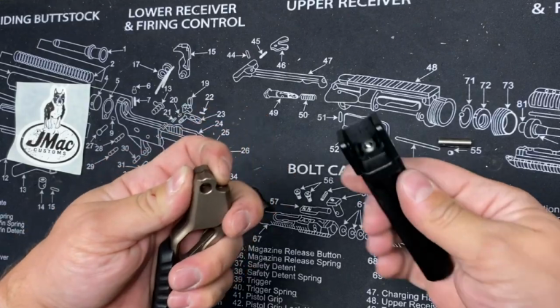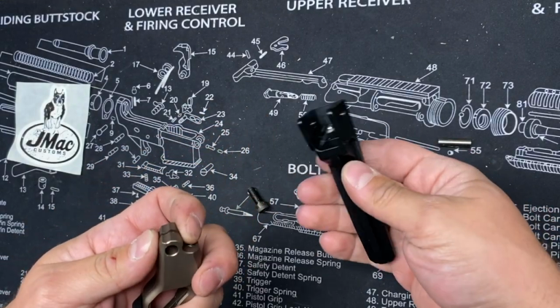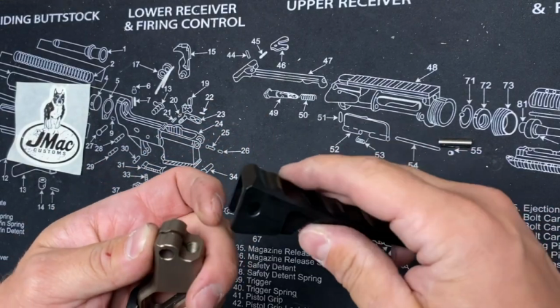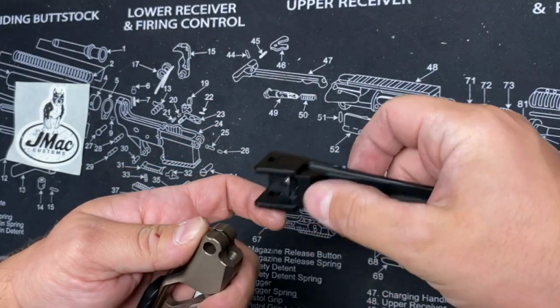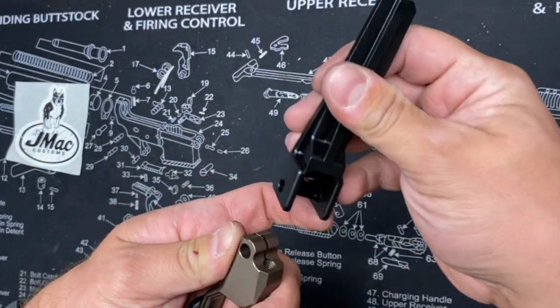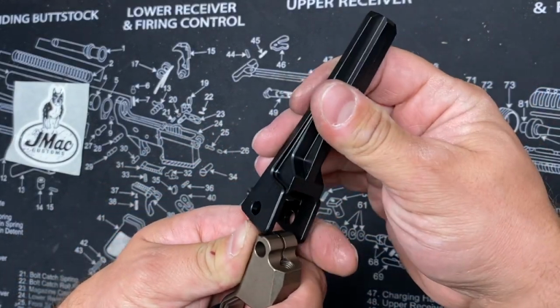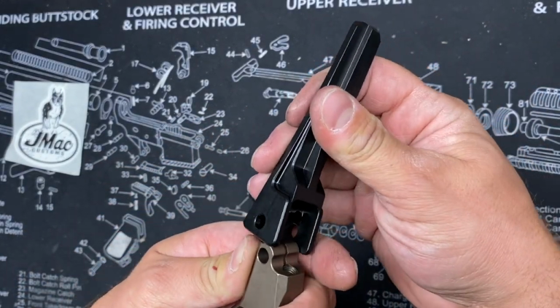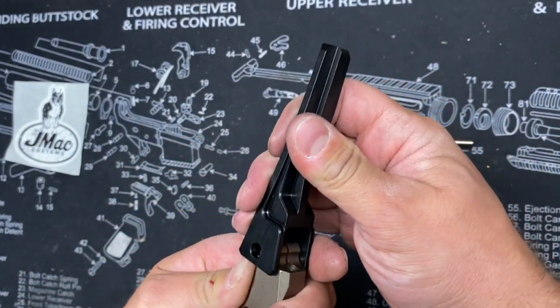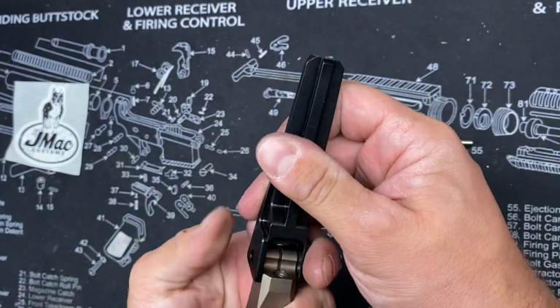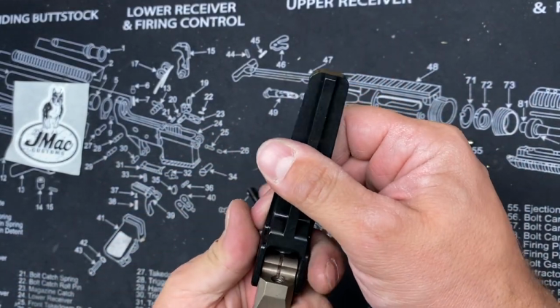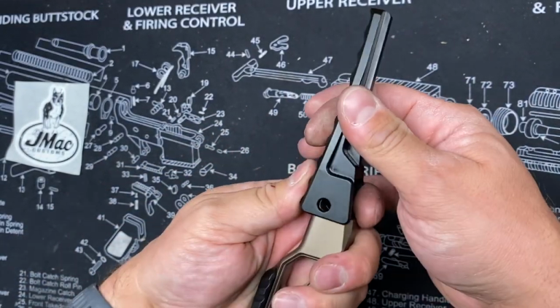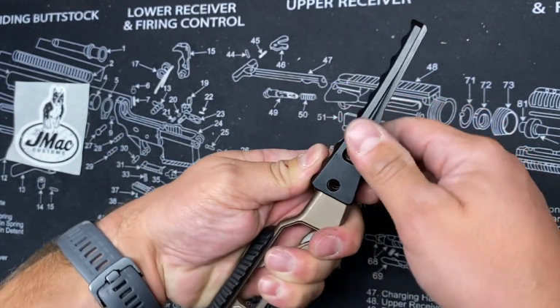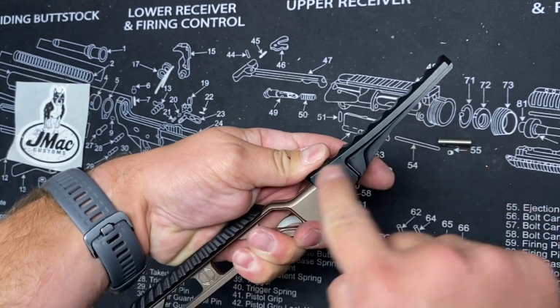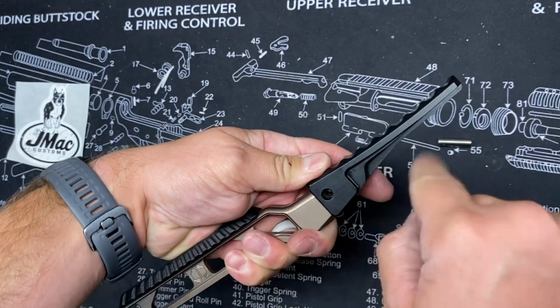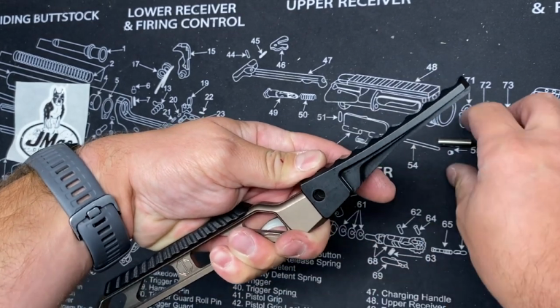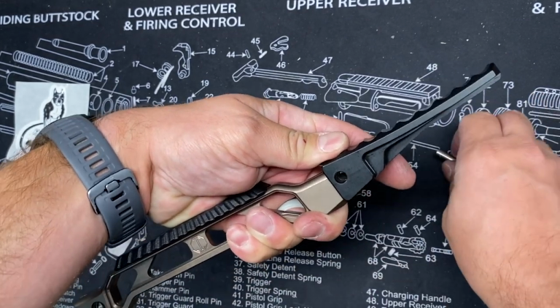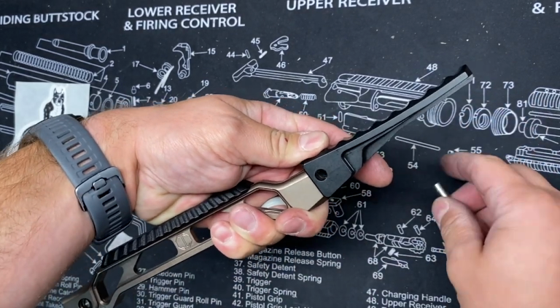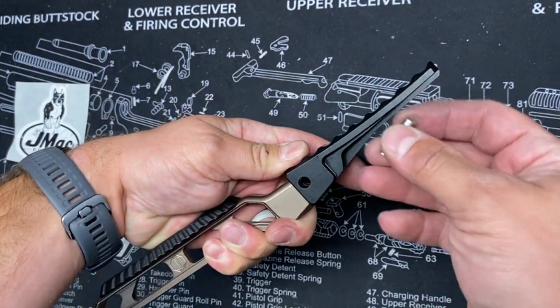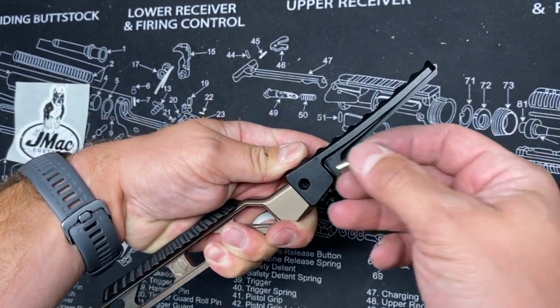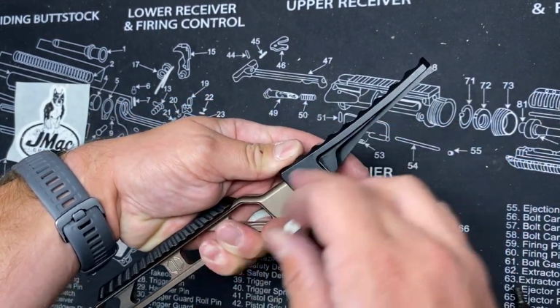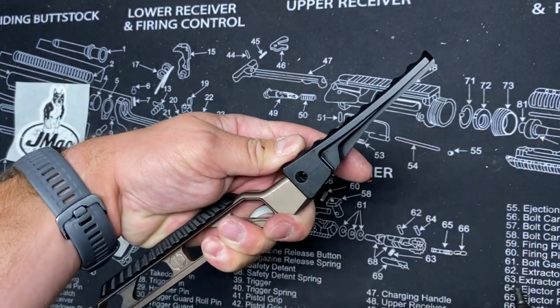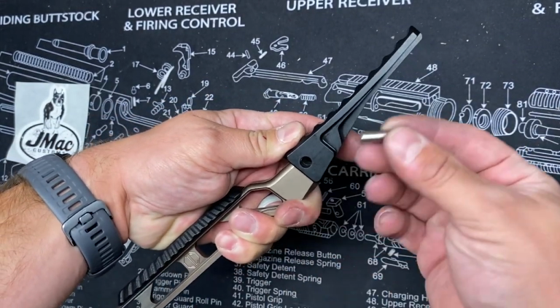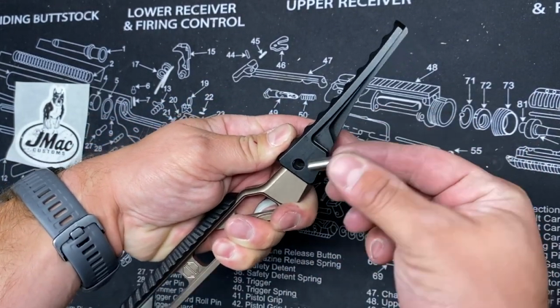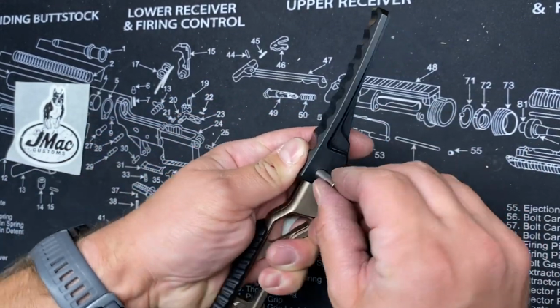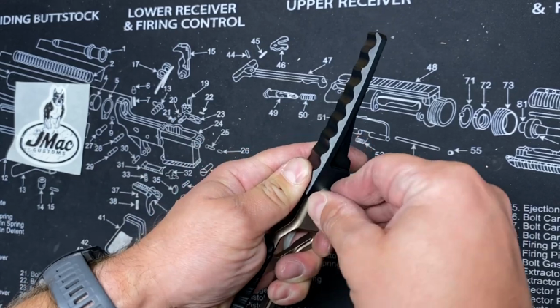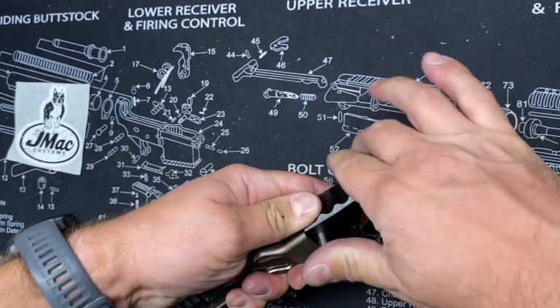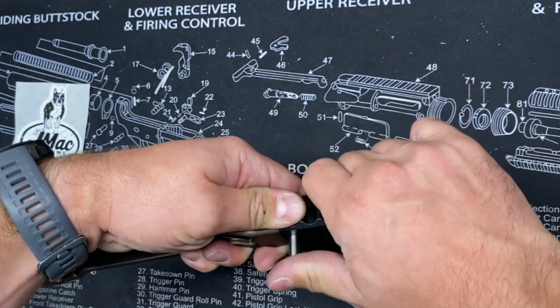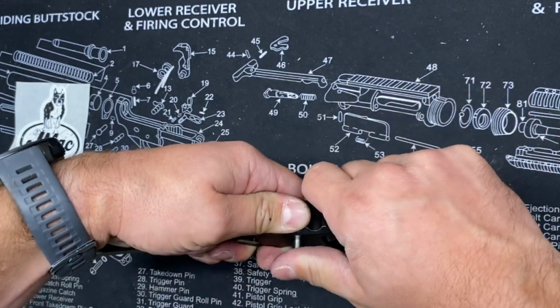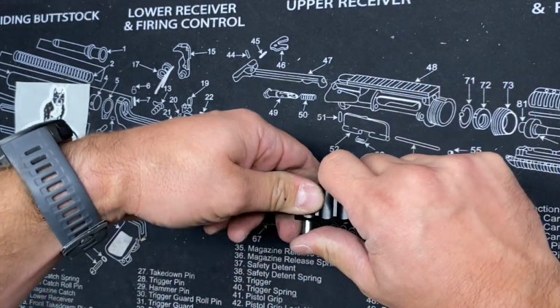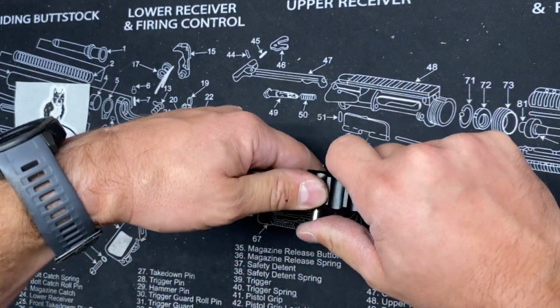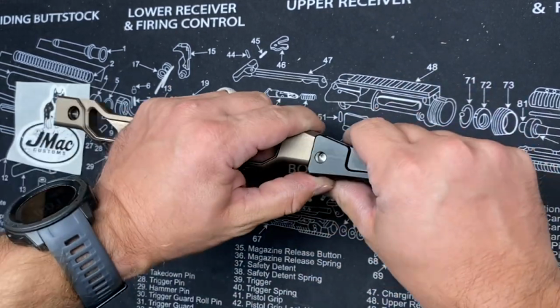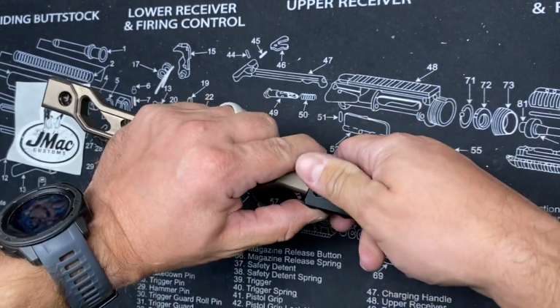And then we're going to take the ABFB and go ahead and put it in place. I'm going to put this so that it is in line with the AB8R. Take your crossbar and you're just going to kind of wiggle it in until it starts to go.